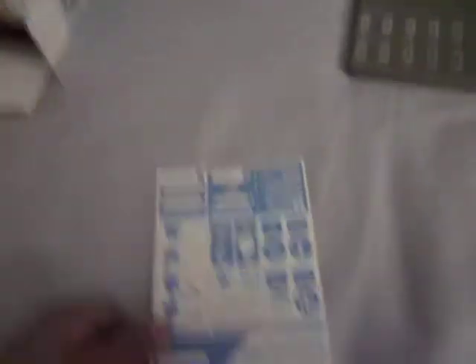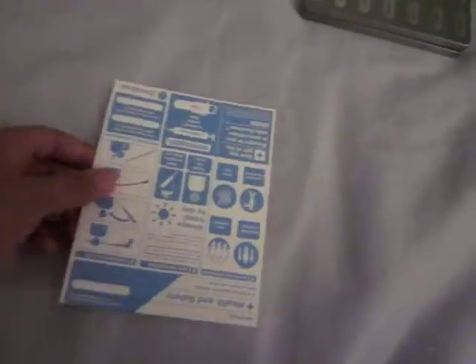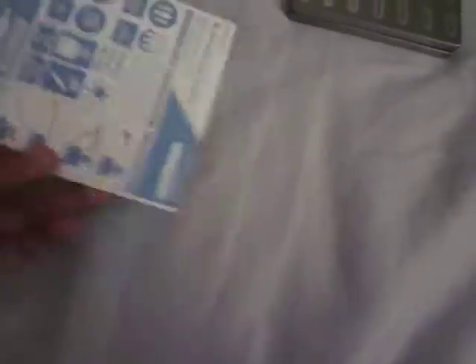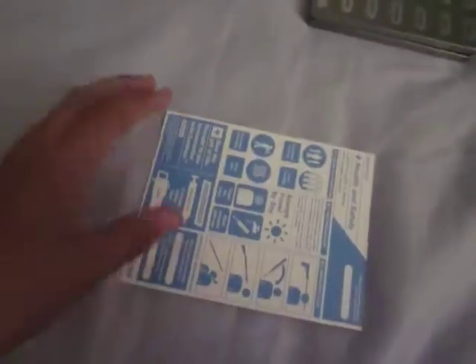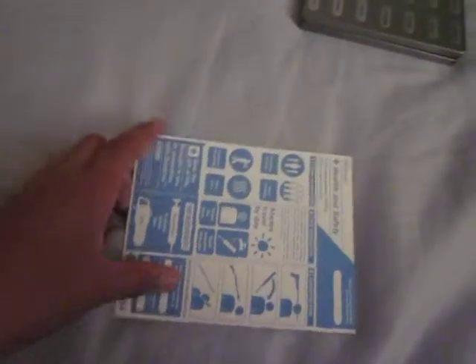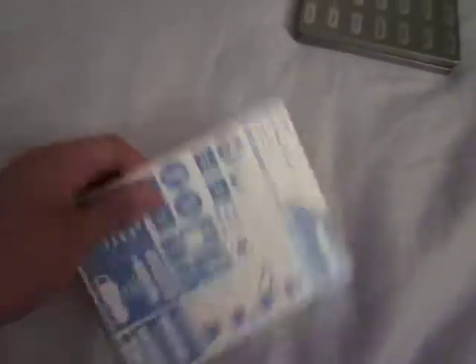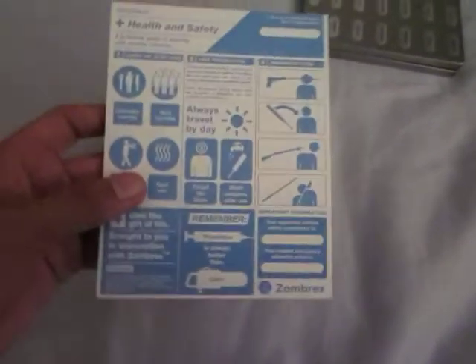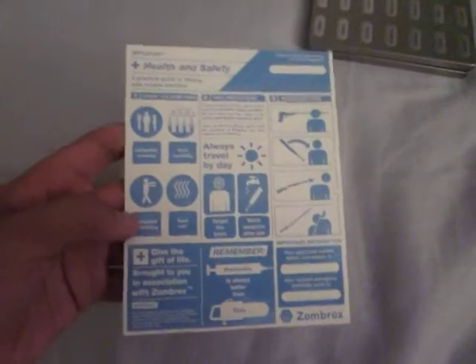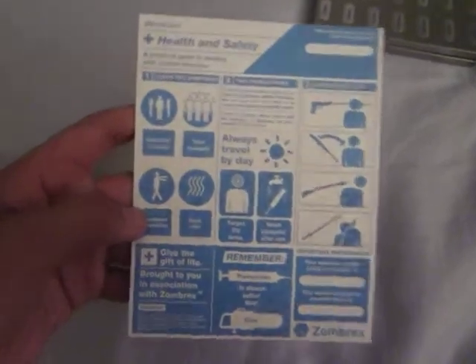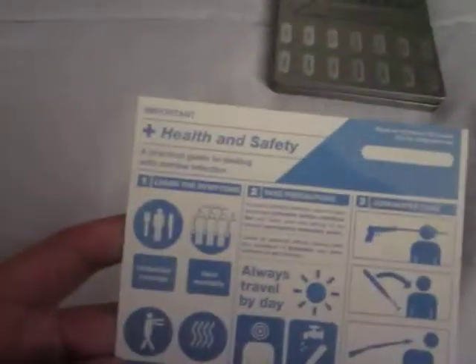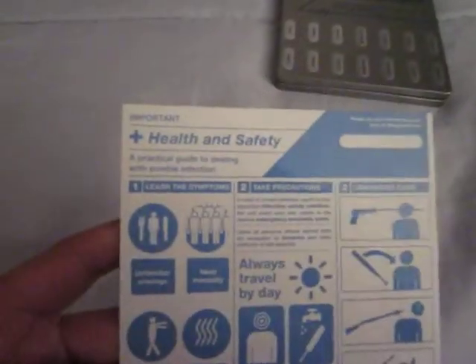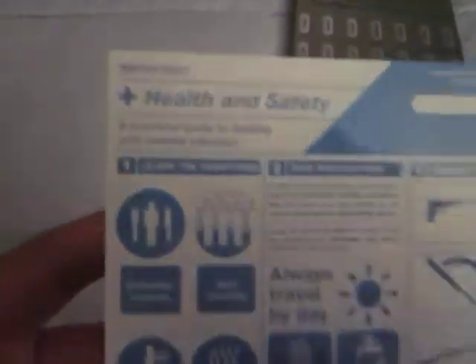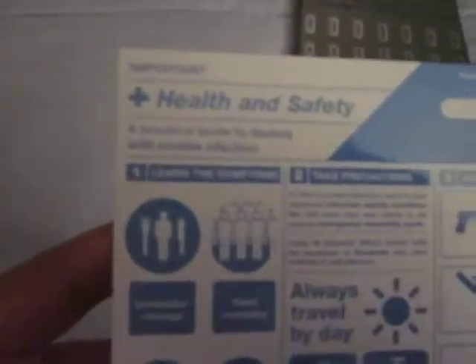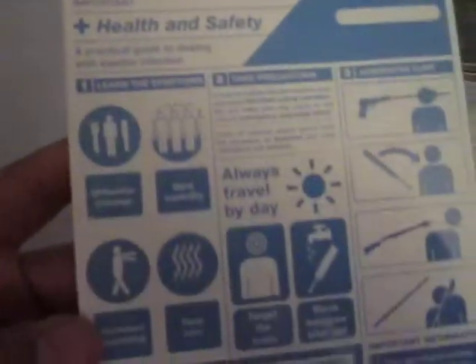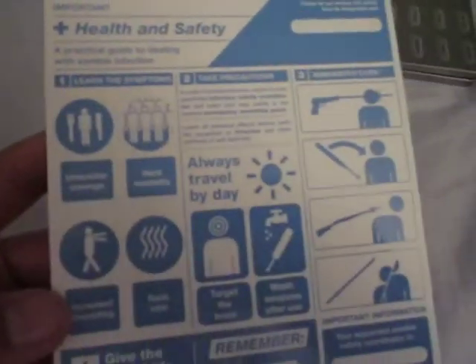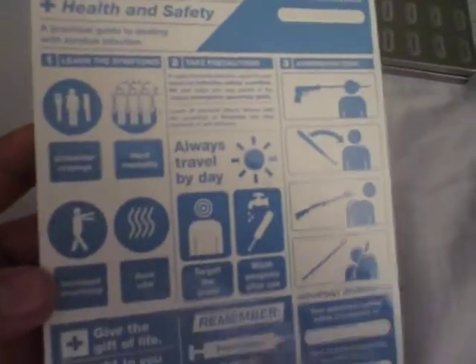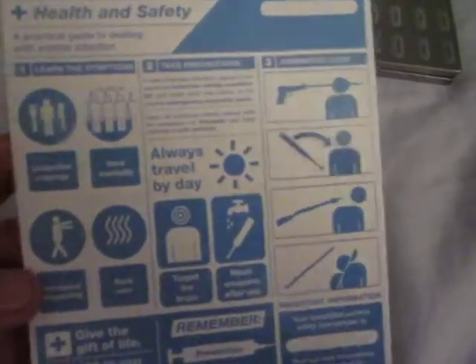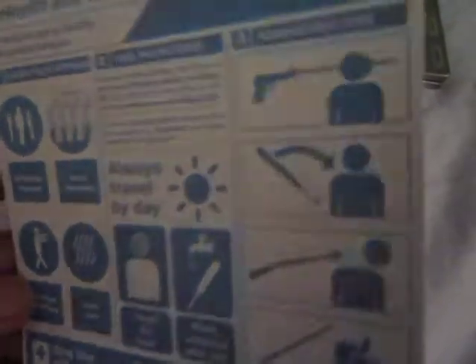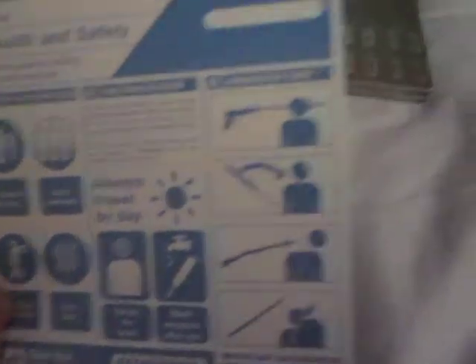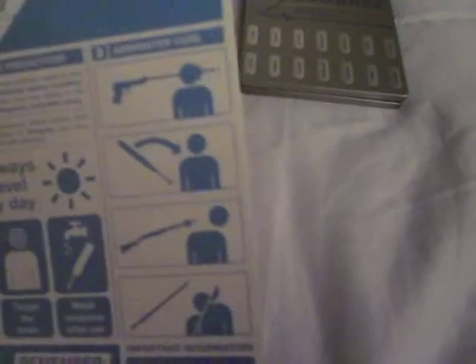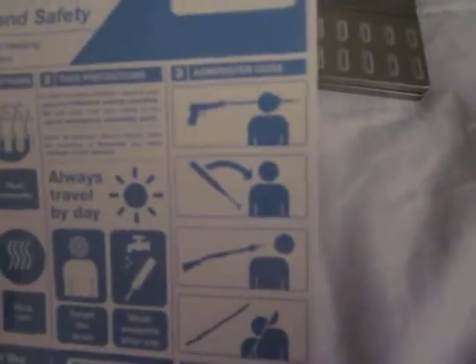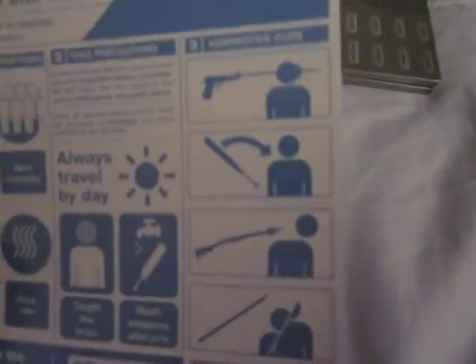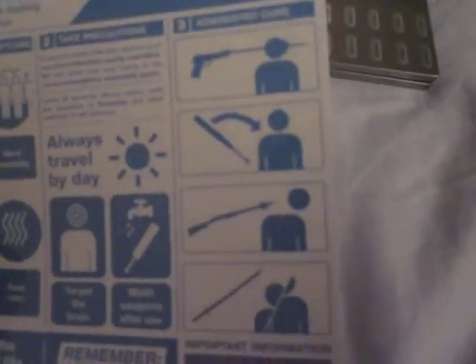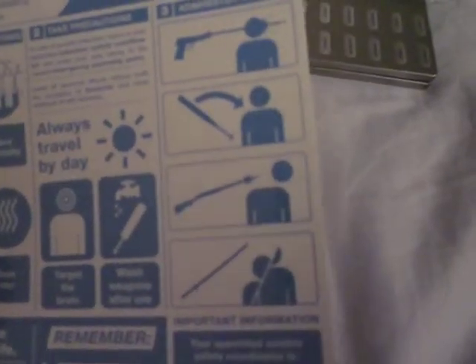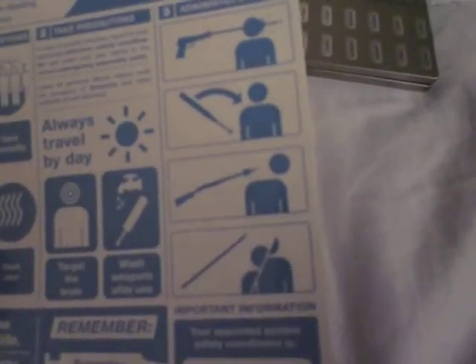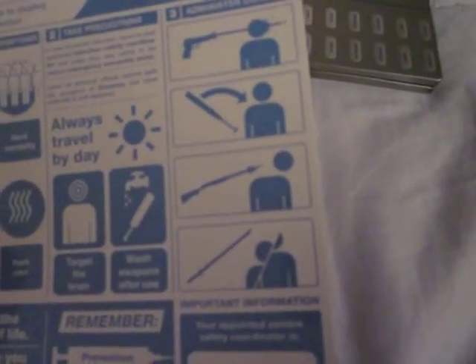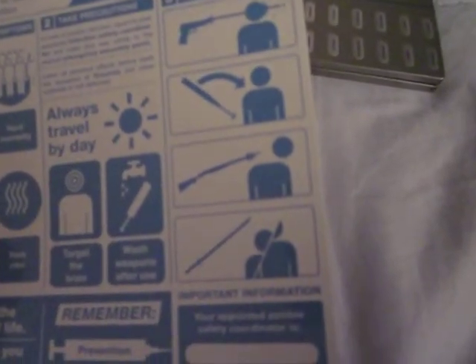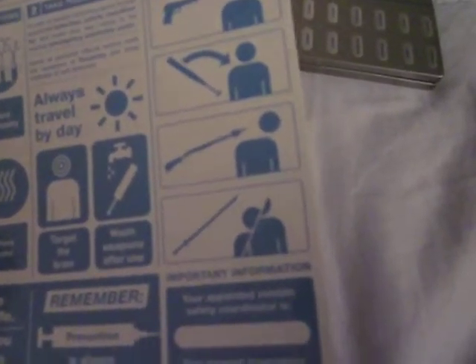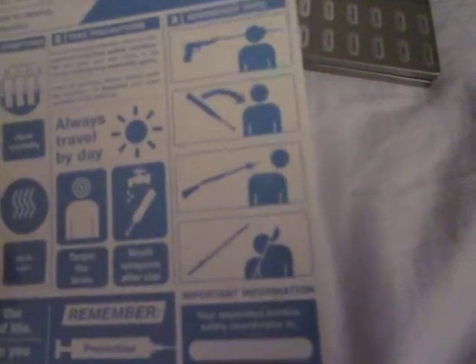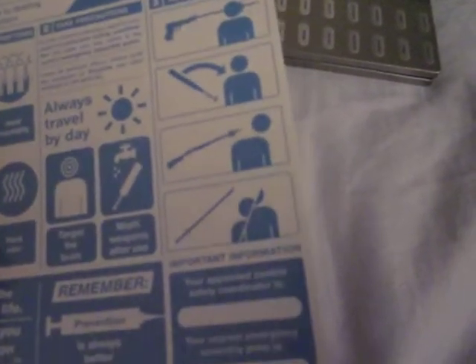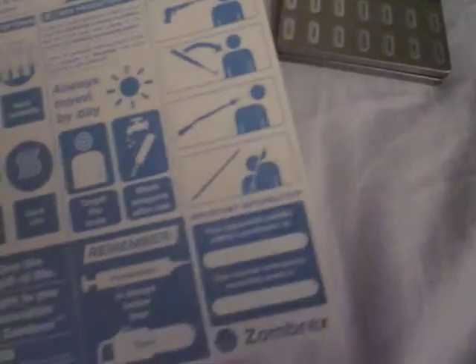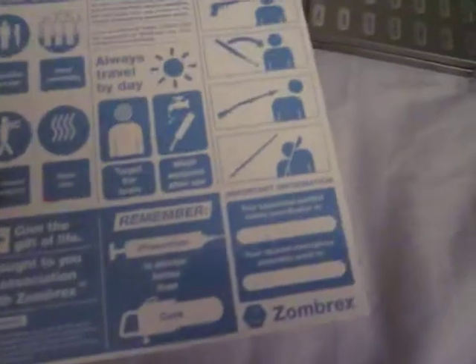The safety card — it's a safety card, pretty much. Health and safety: what to do with zombie attacks. Shoot them in the head, hit them in the head, chop their head, chop them in half, etc.